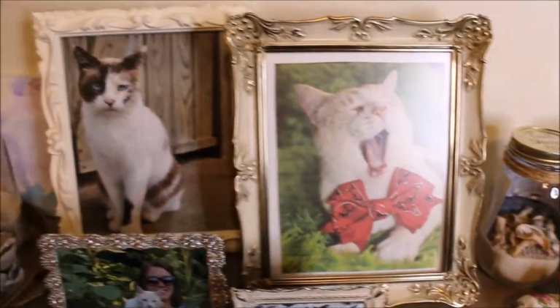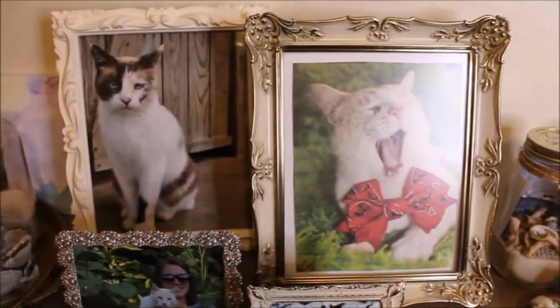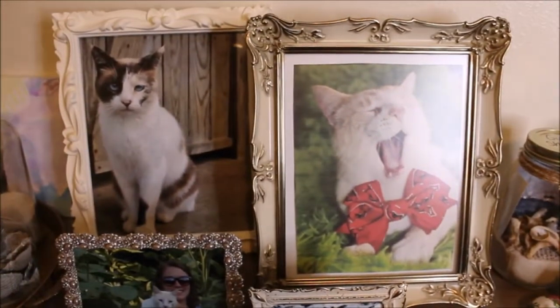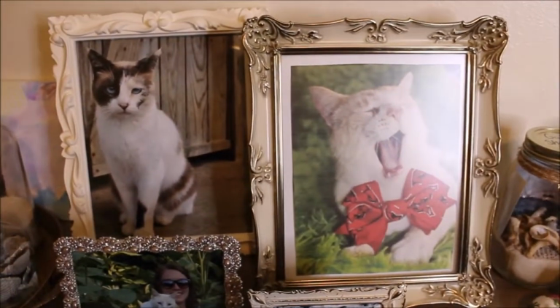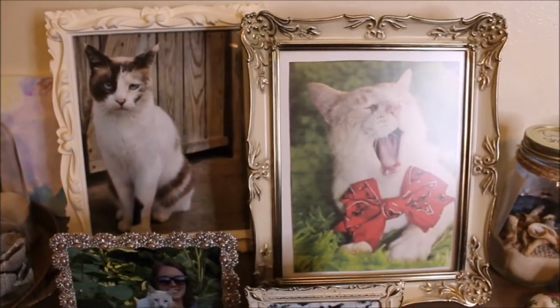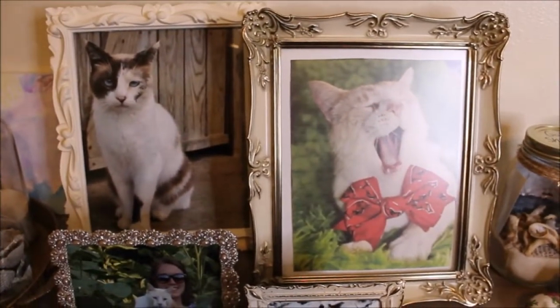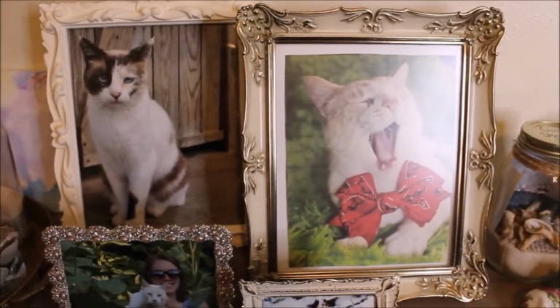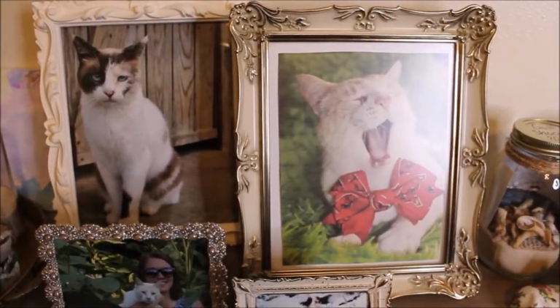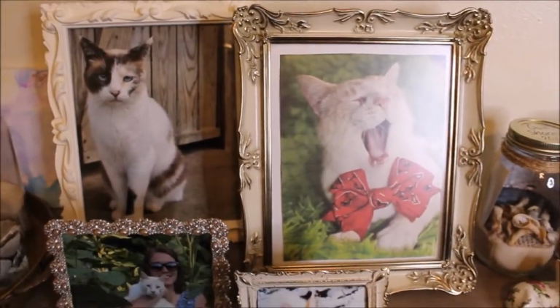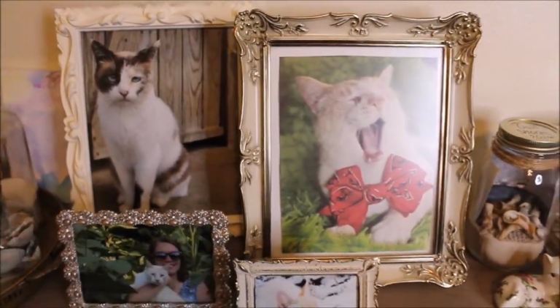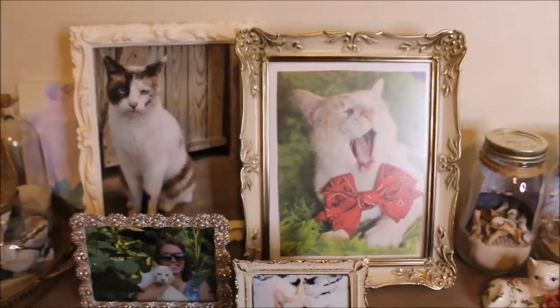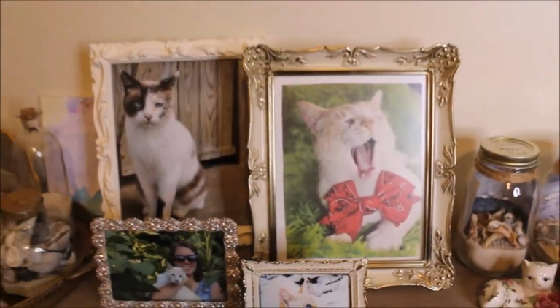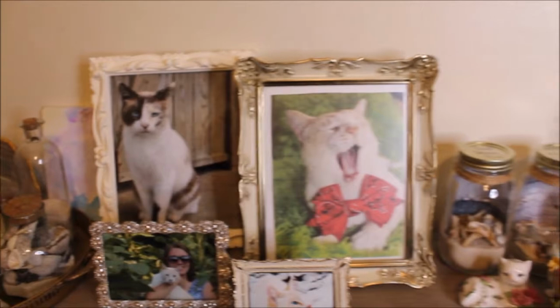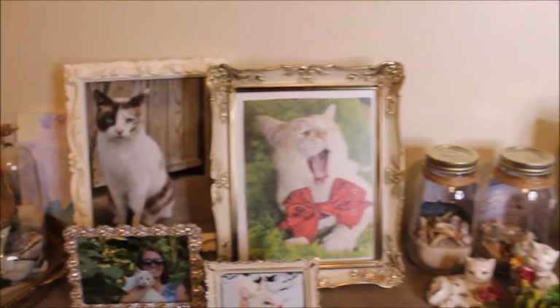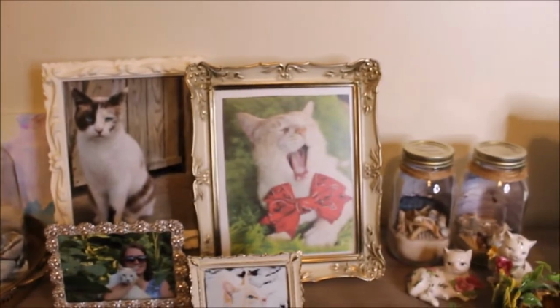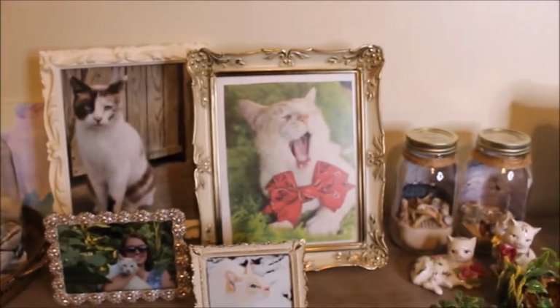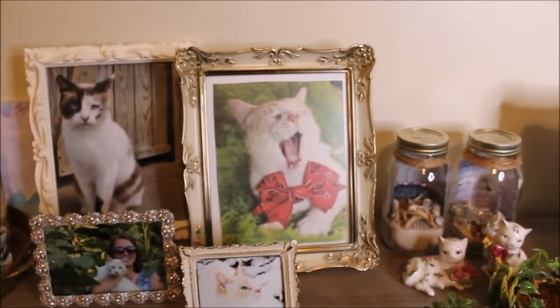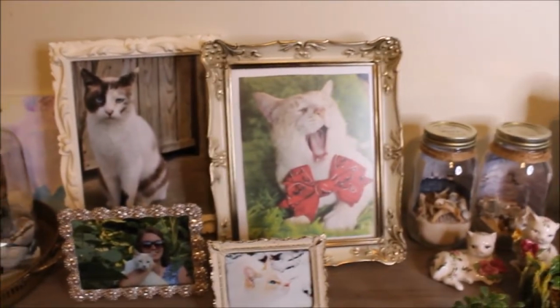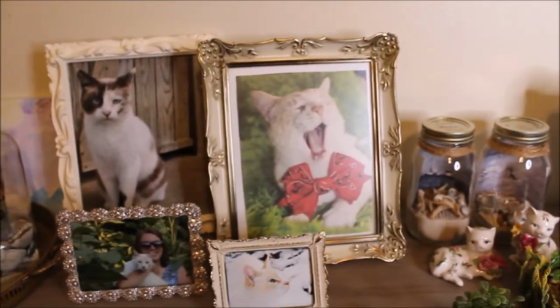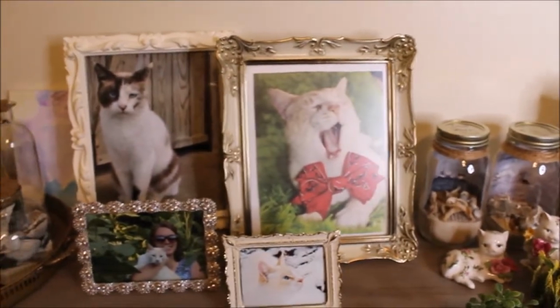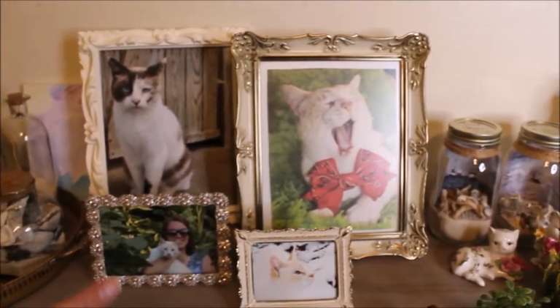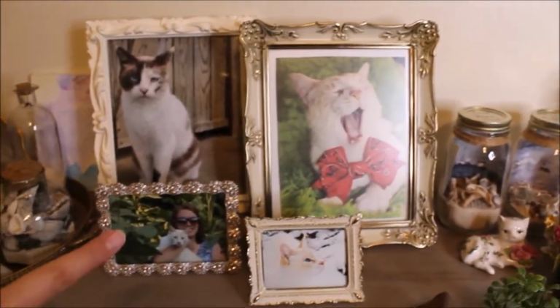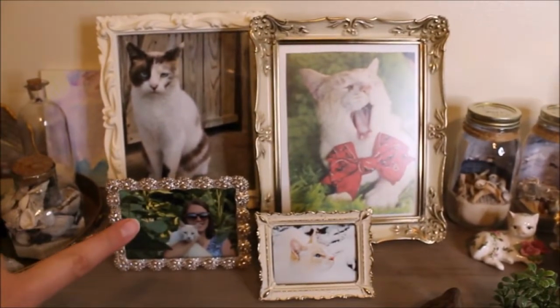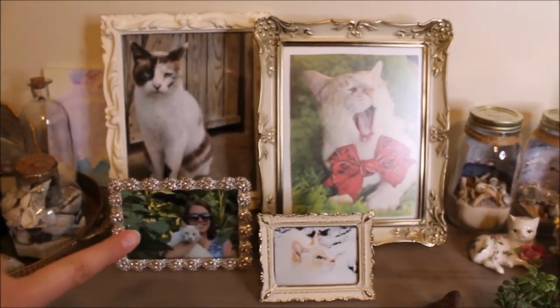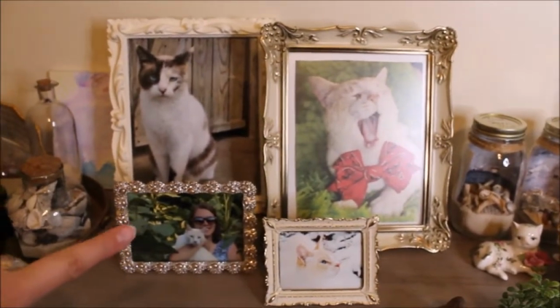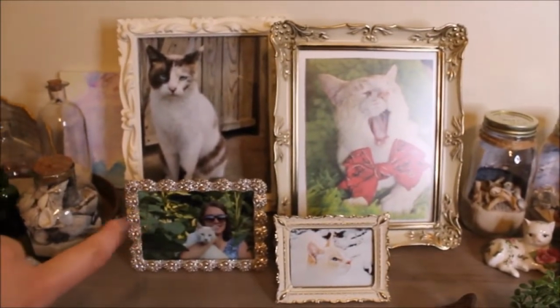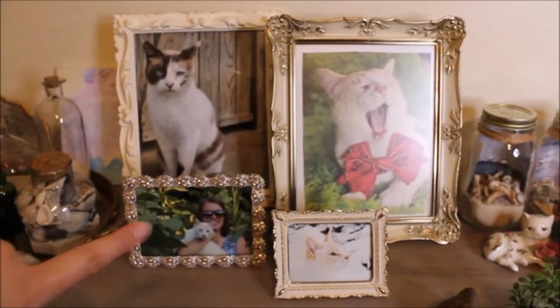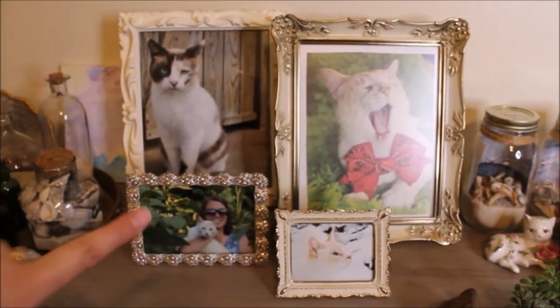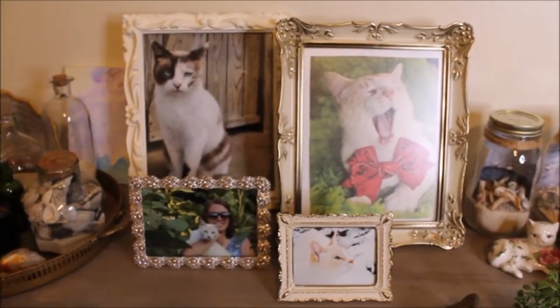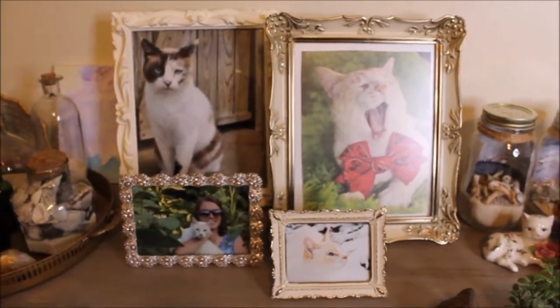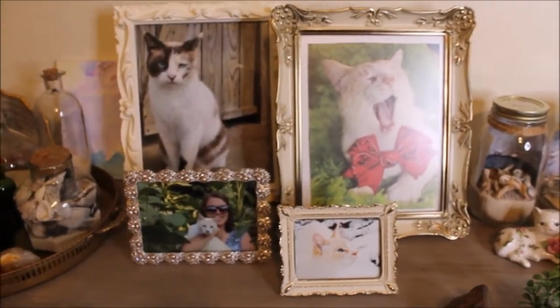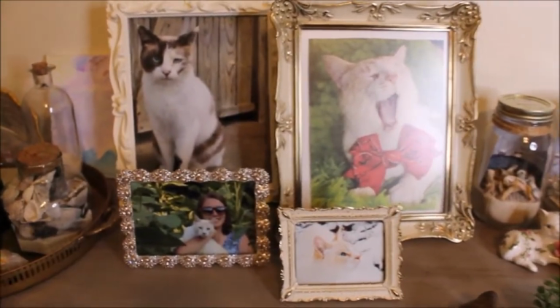Here's some more picture frames. Most of my picture frames come from the thrift store as well, or Goodwill, except for this one — I got that one for Christmas.